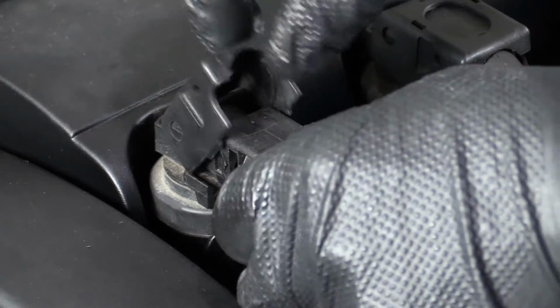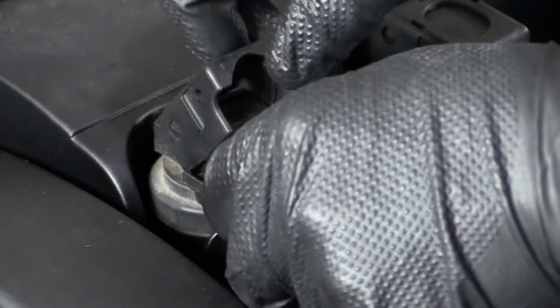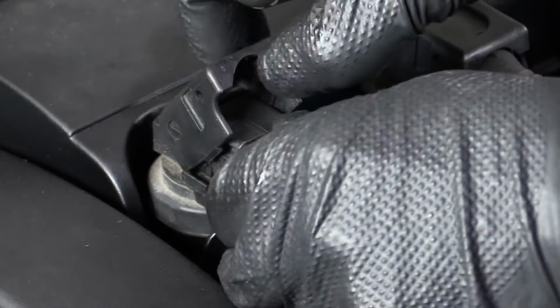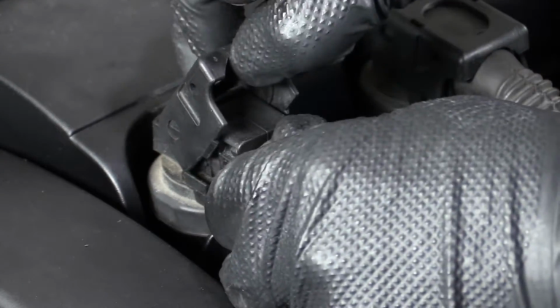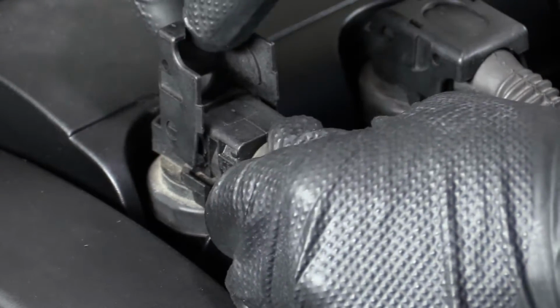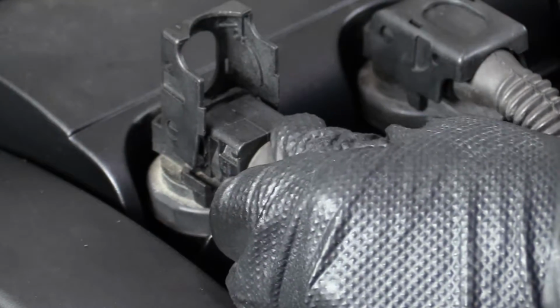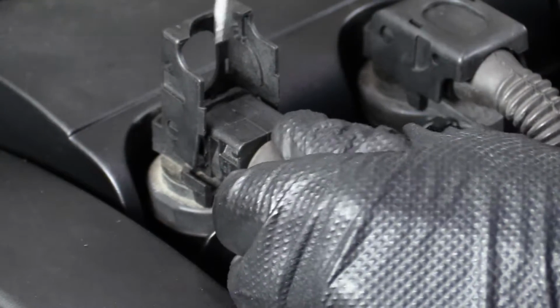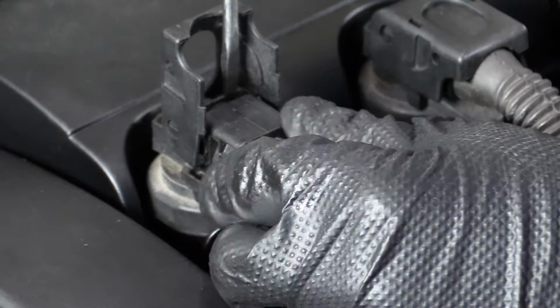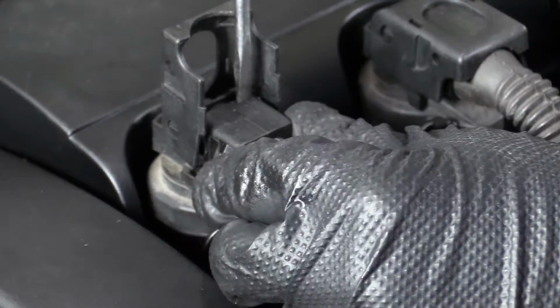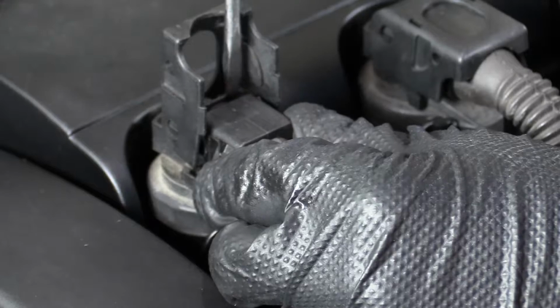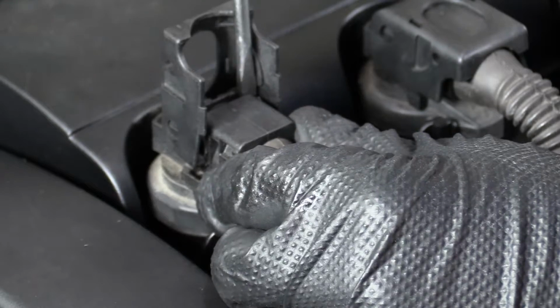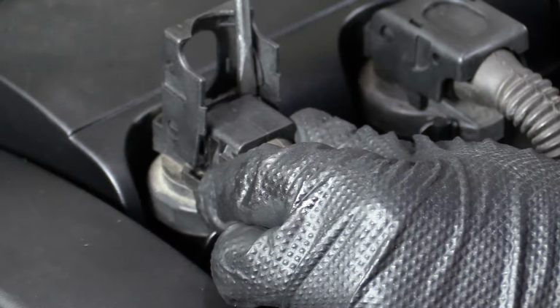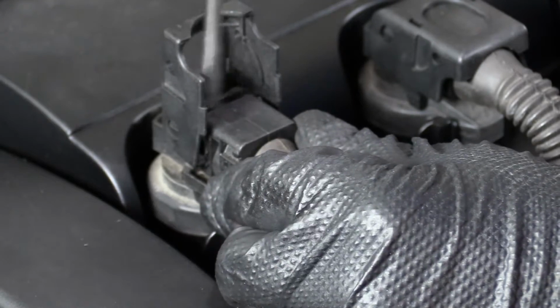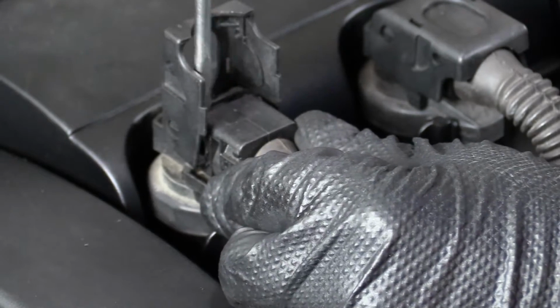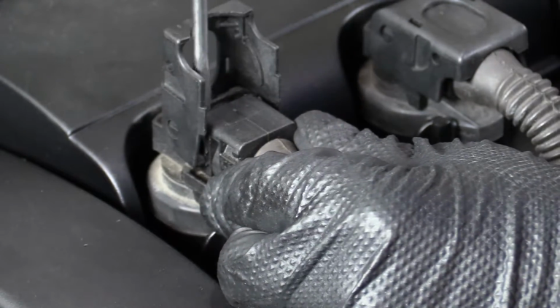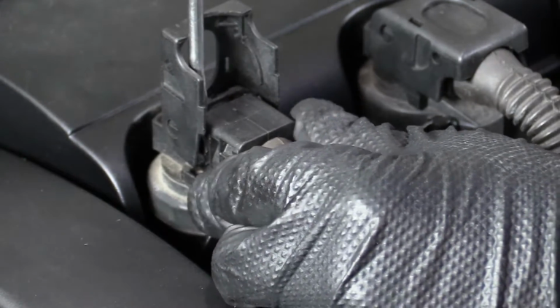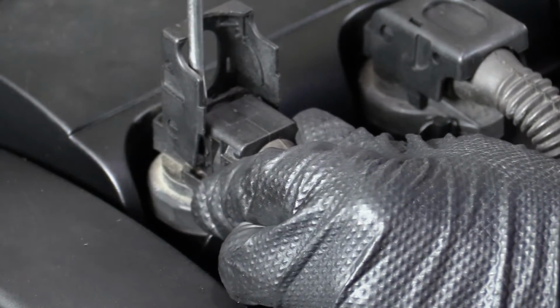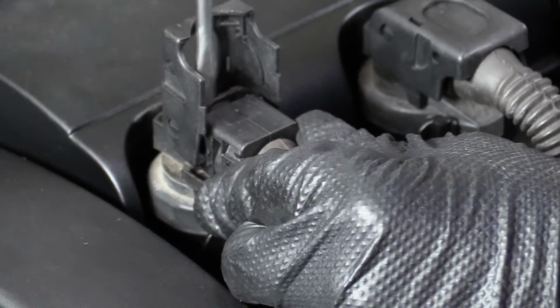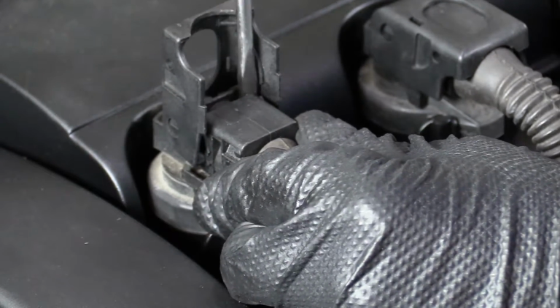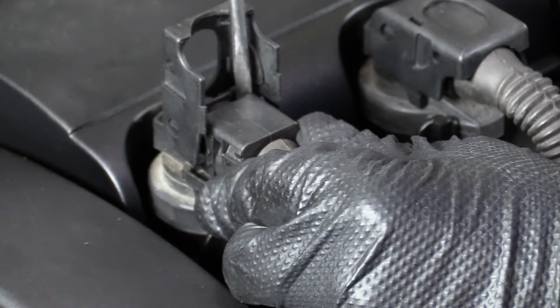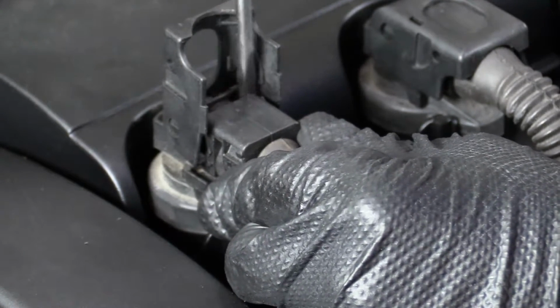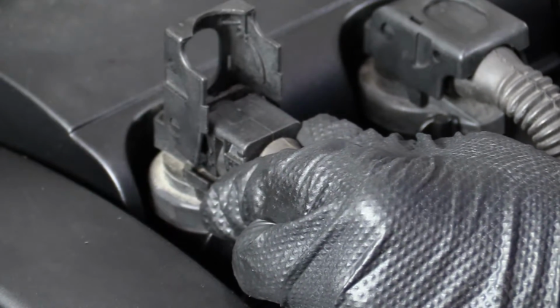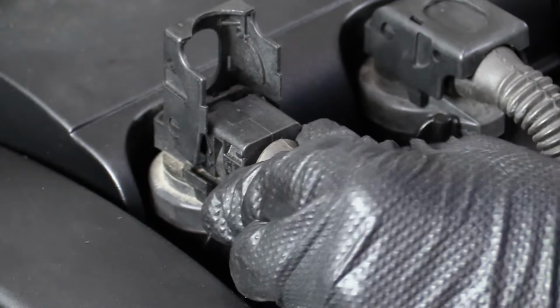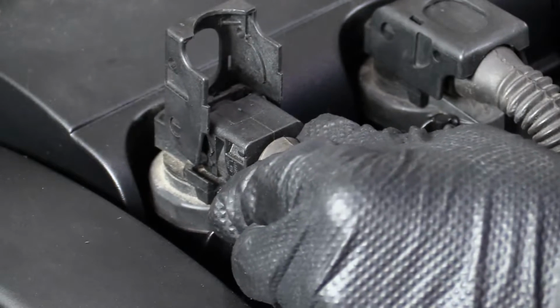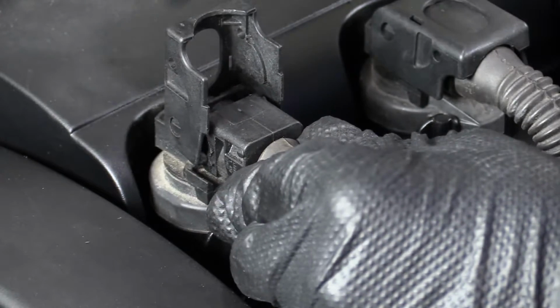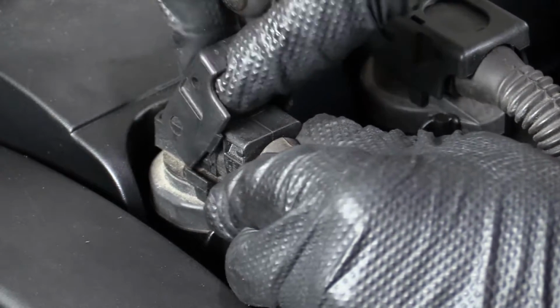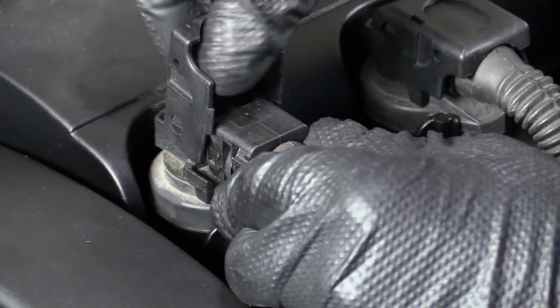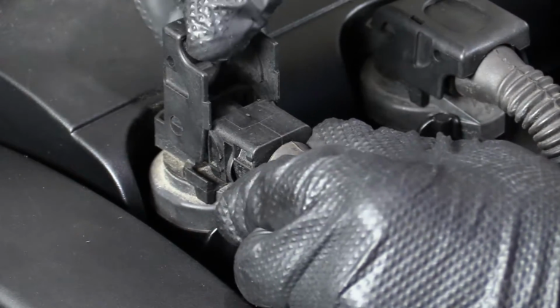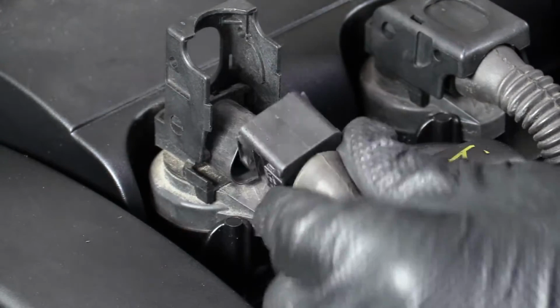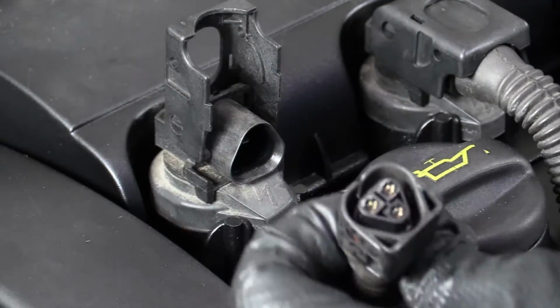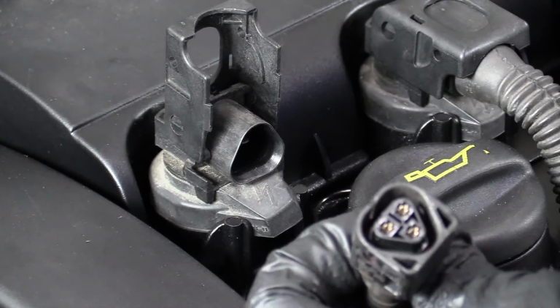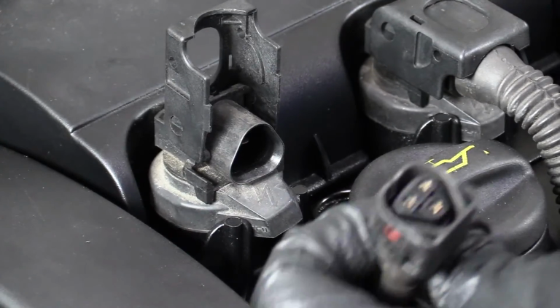If it doesn't, you can also use a little straight screwdriver and just go back and forth eventually to pull out the connector.